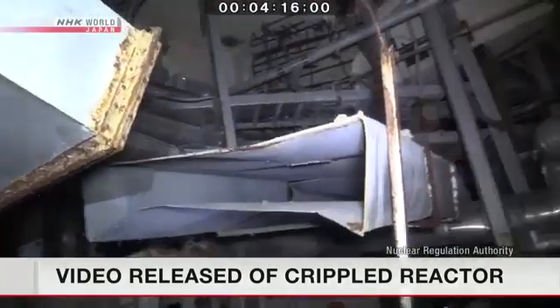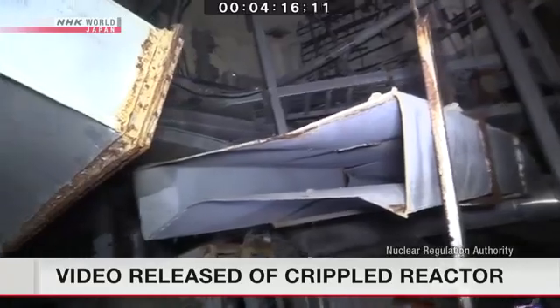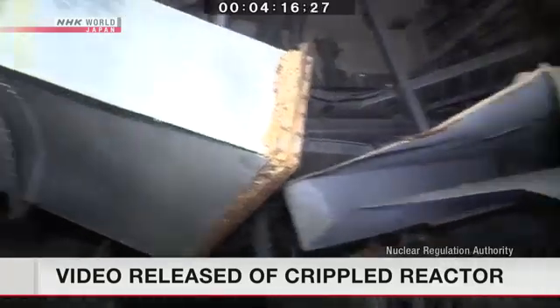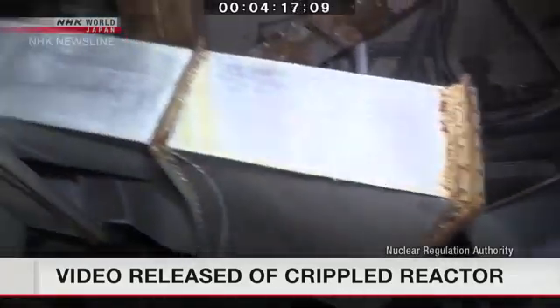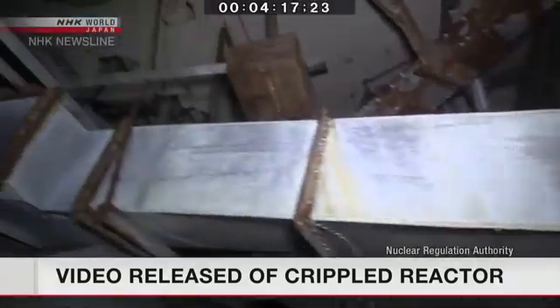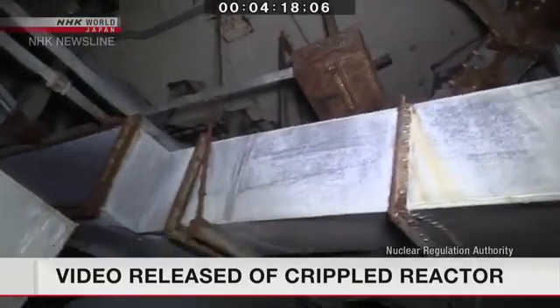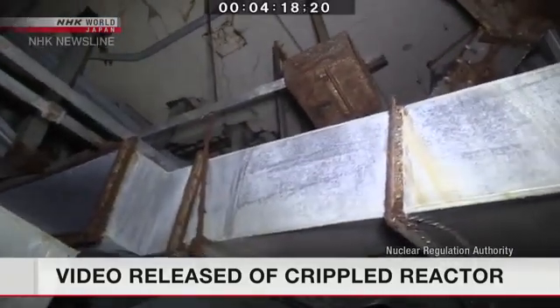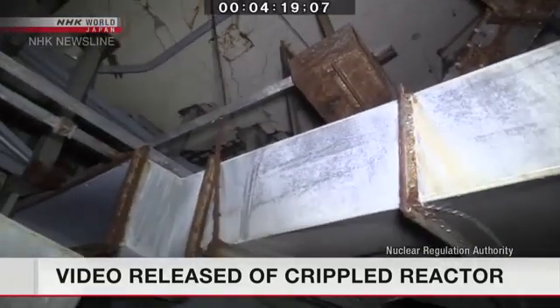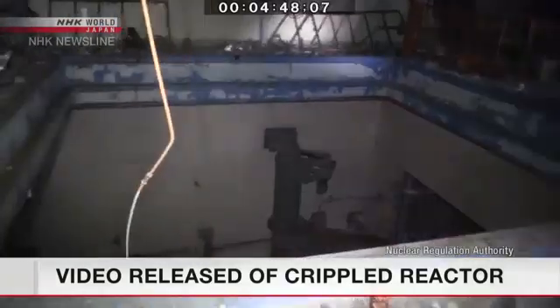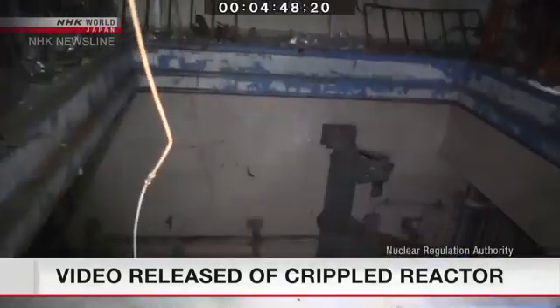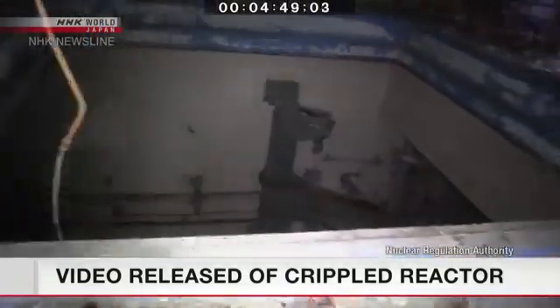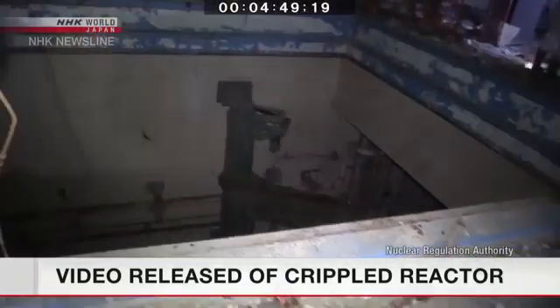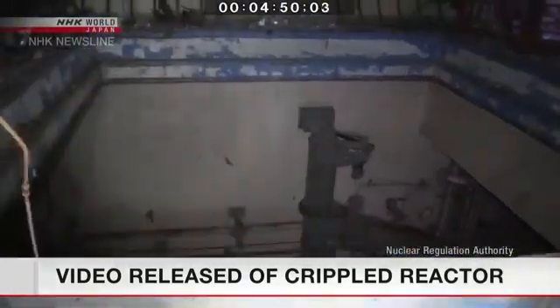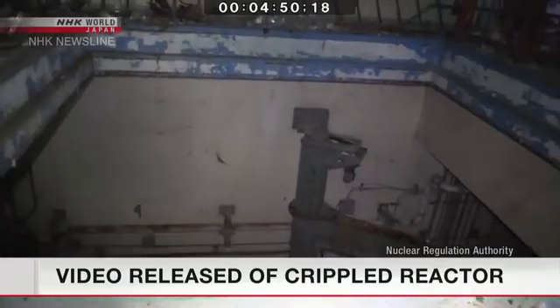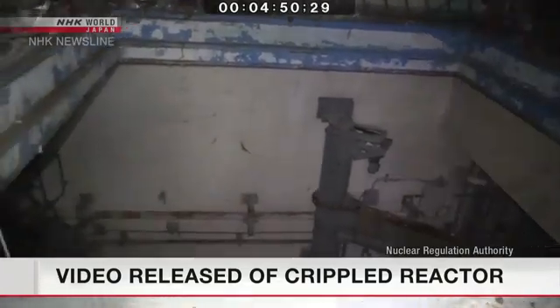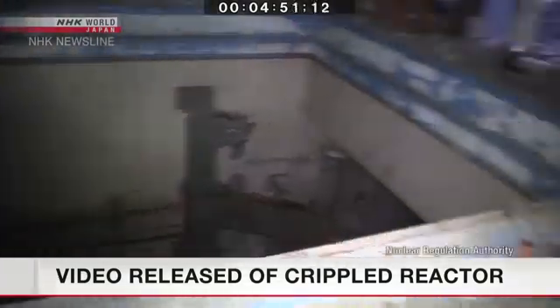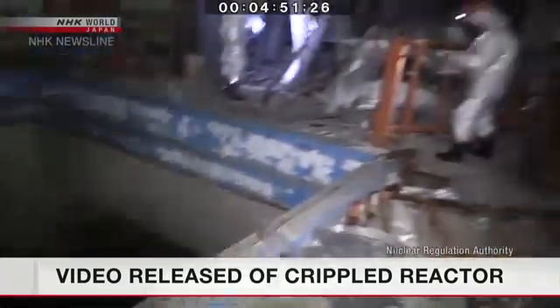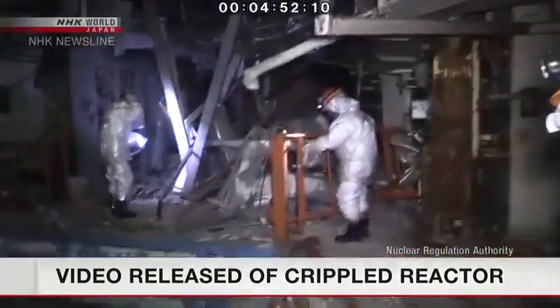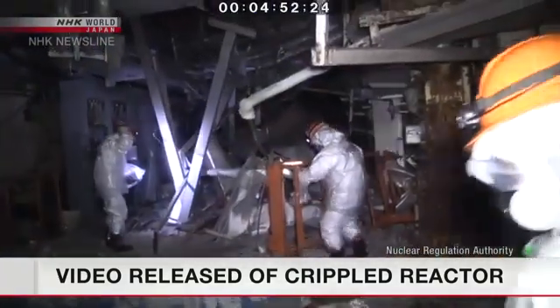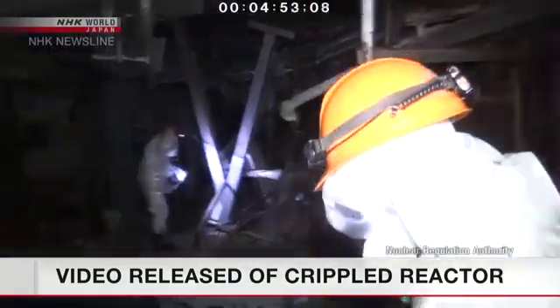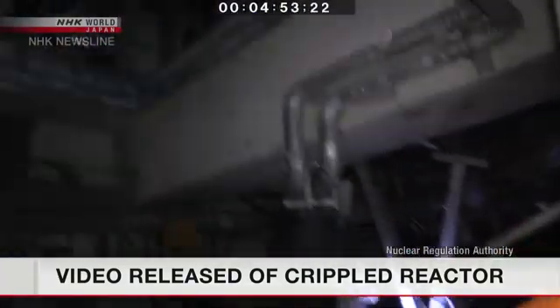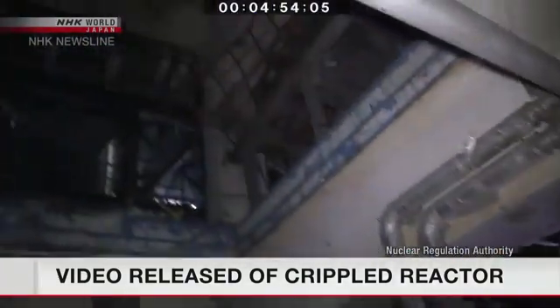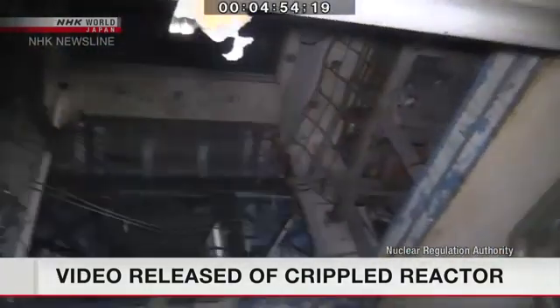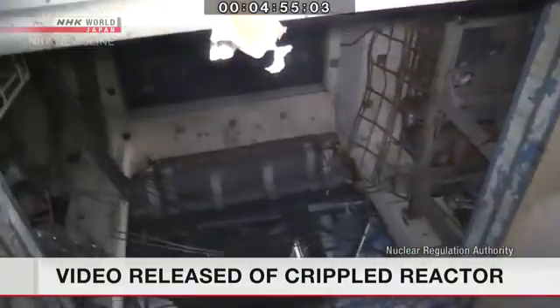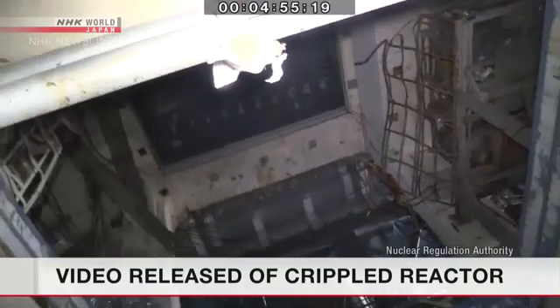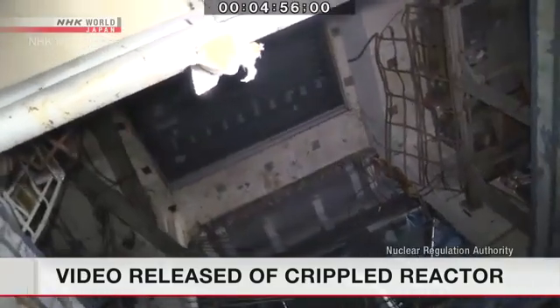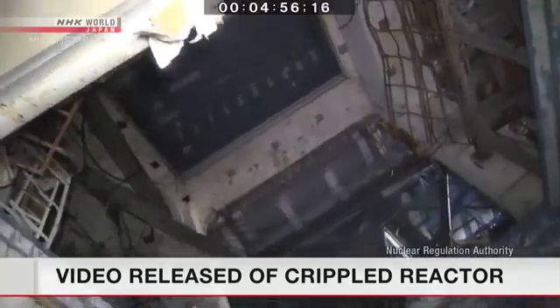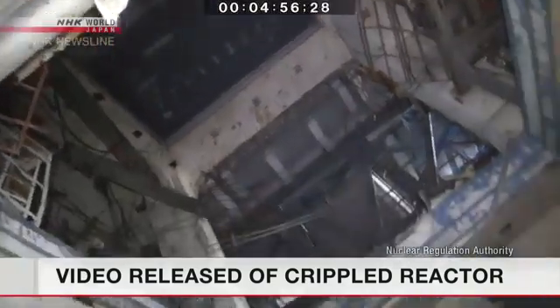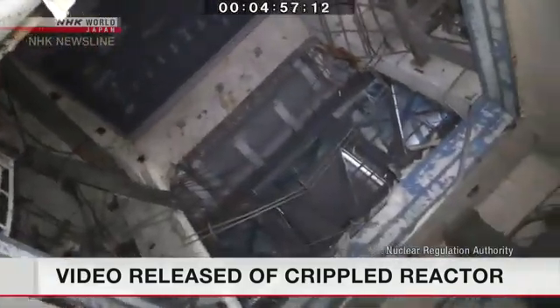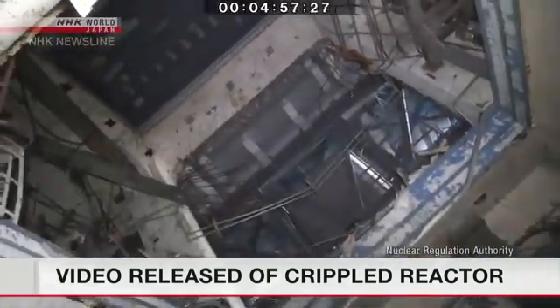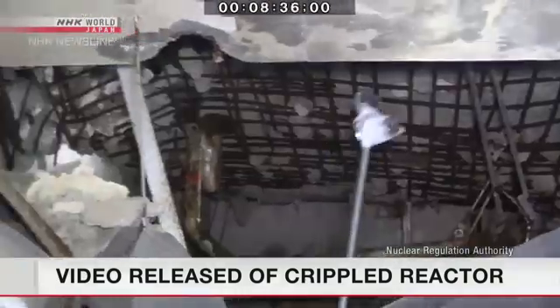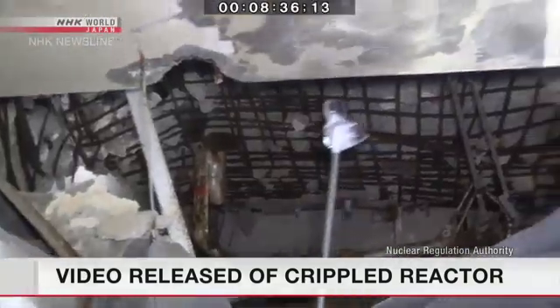They had reopened an investigation into the 2011 nuclear accident in the autumn. The panel members walked from the first floor to the third through scattered debris, but they could not get to the fourth floor because the stairway had been destroyed by the explosion.